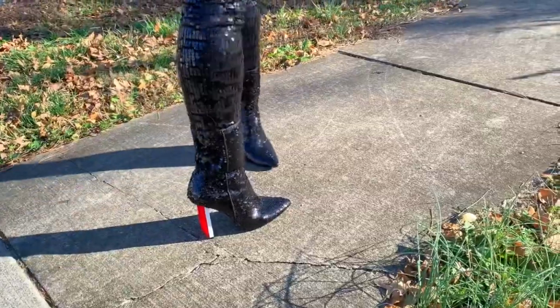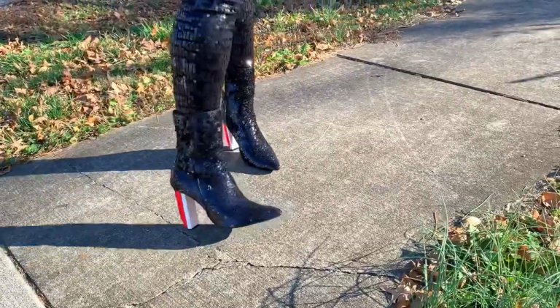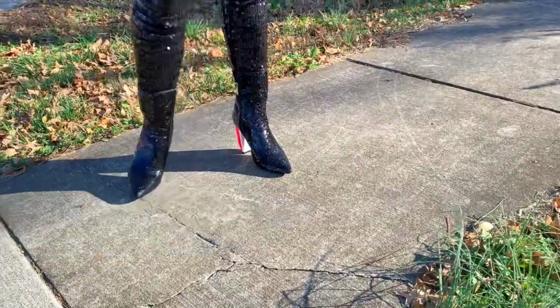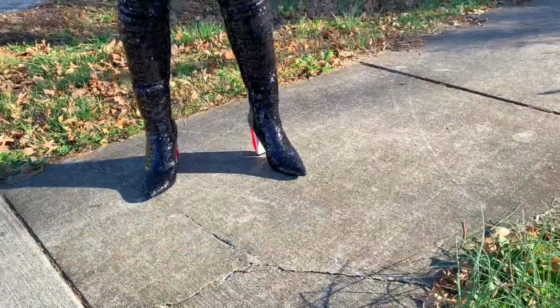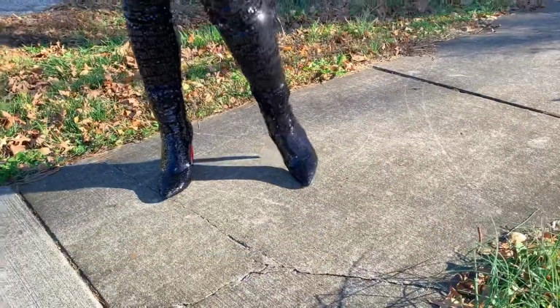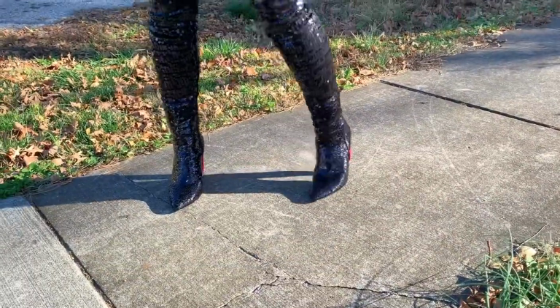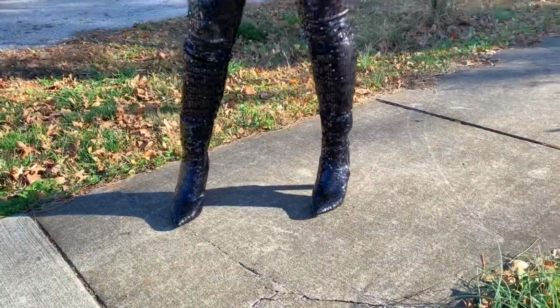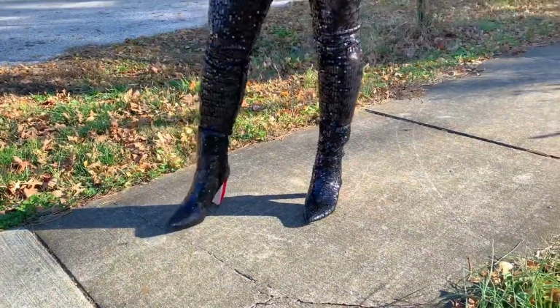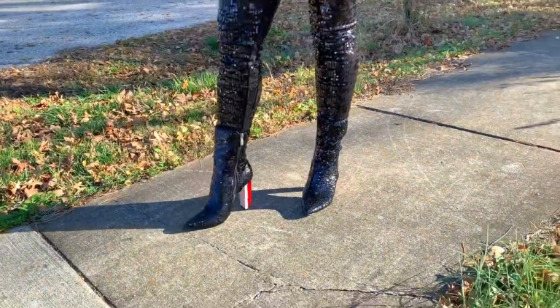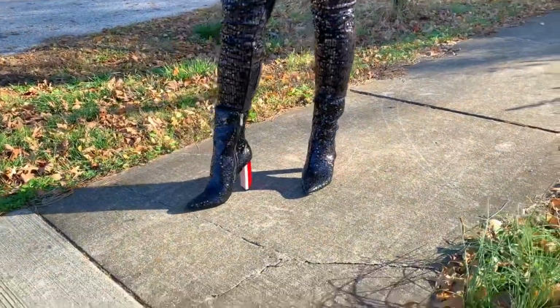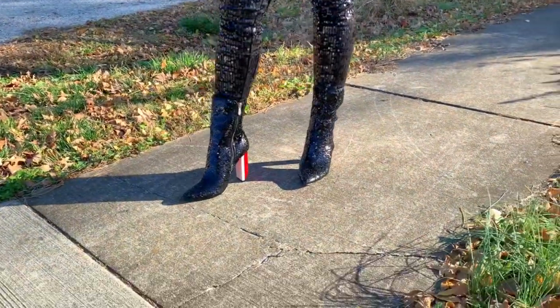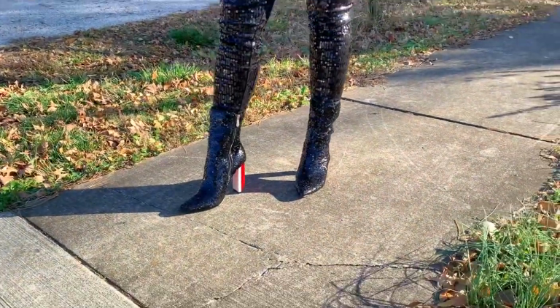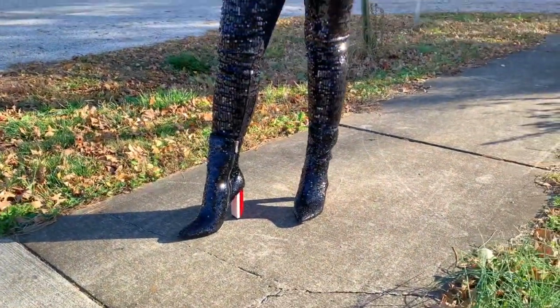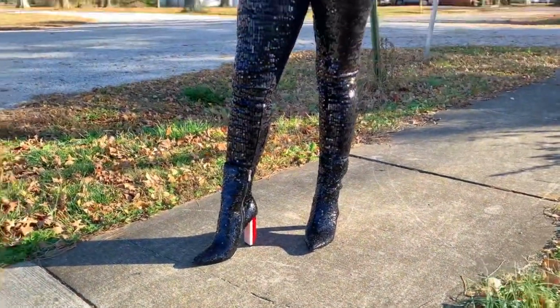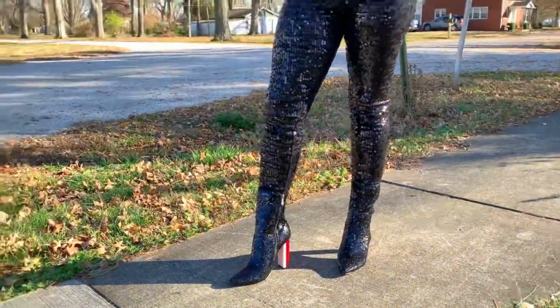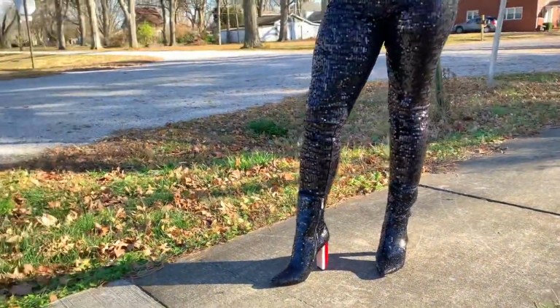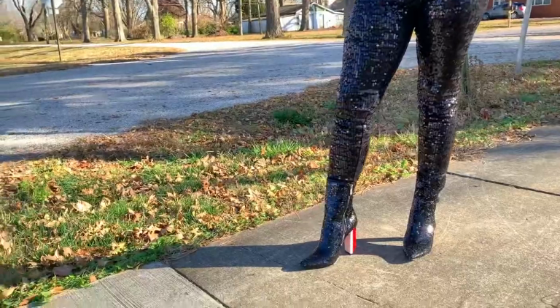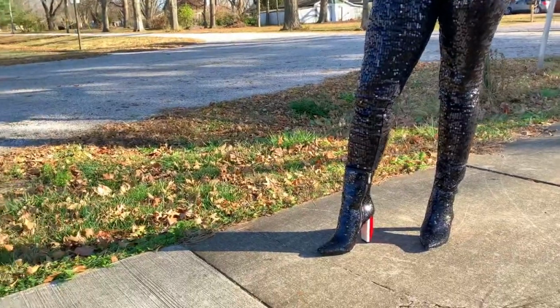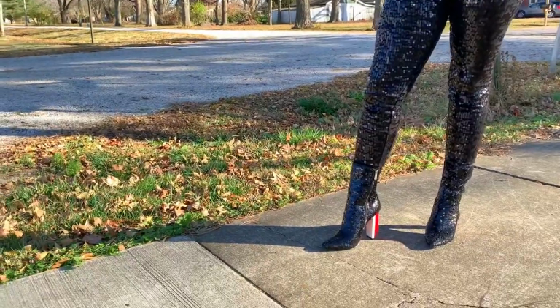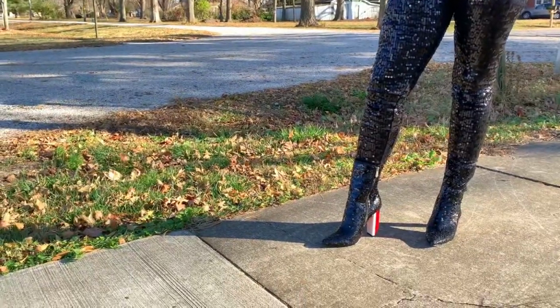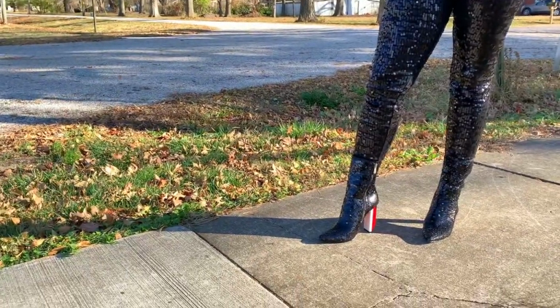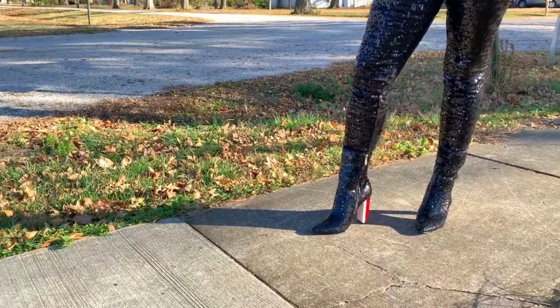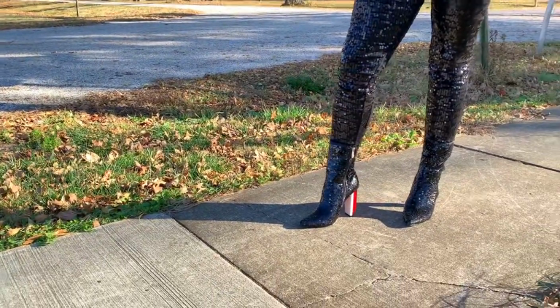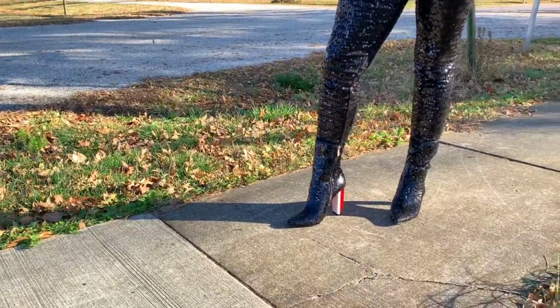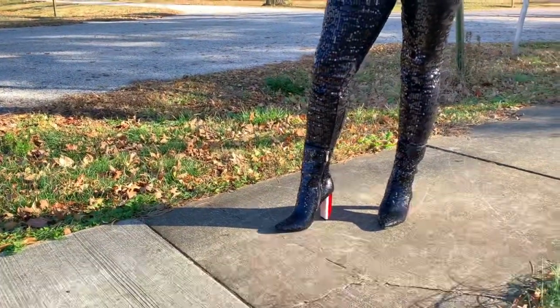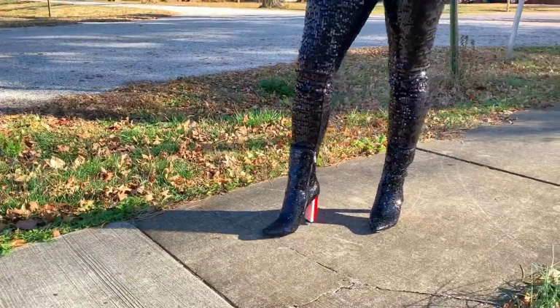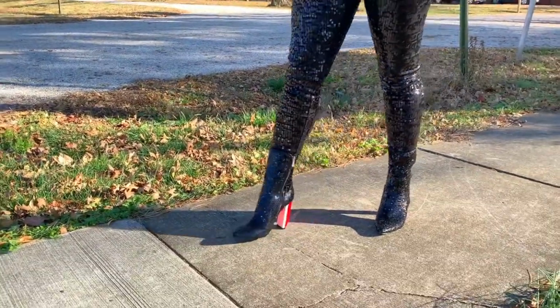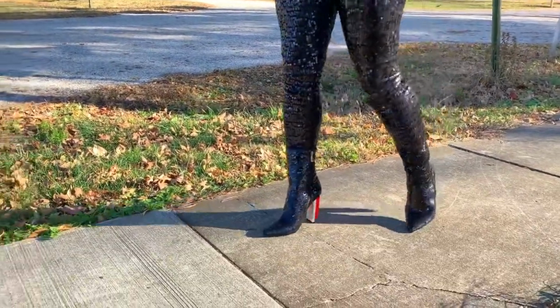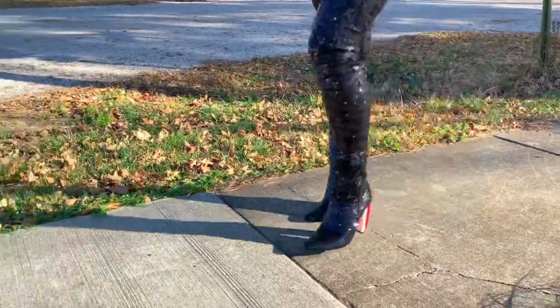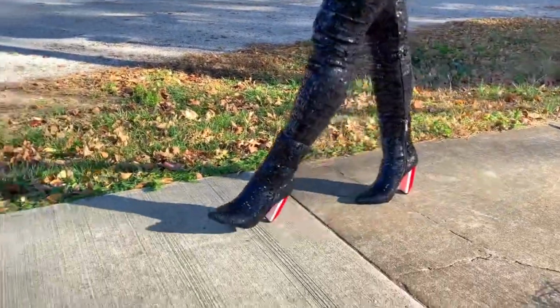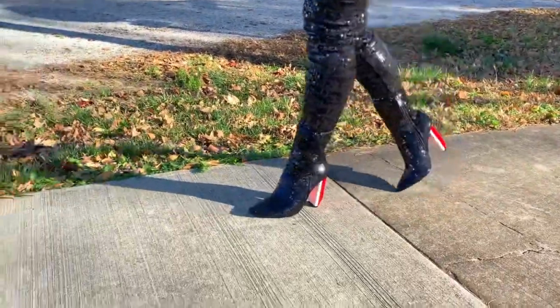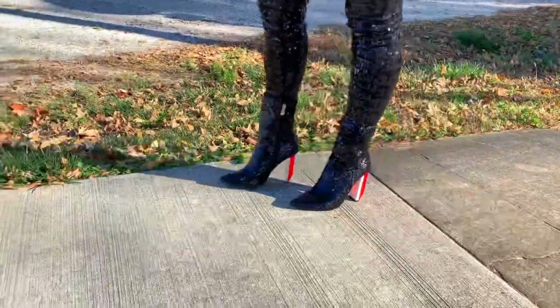I definitely feel like a walking sequin person. All I need is a sequin shirt and then I would just be completely decked out.